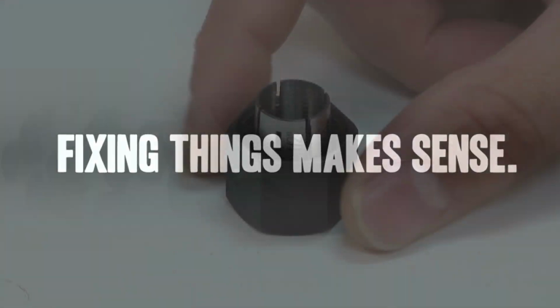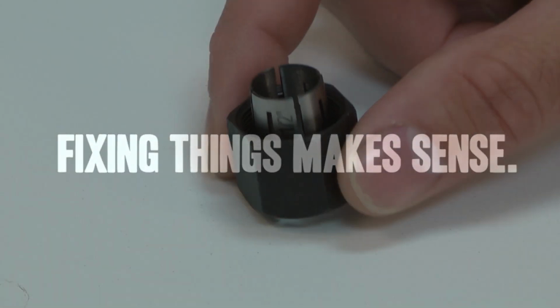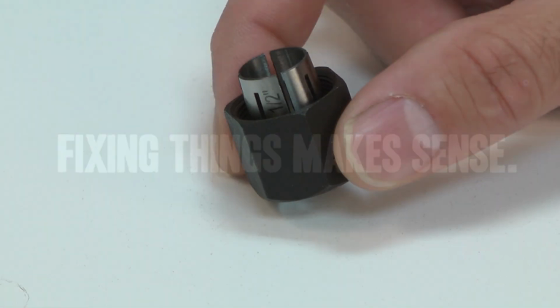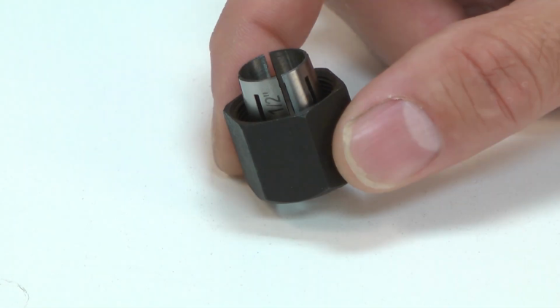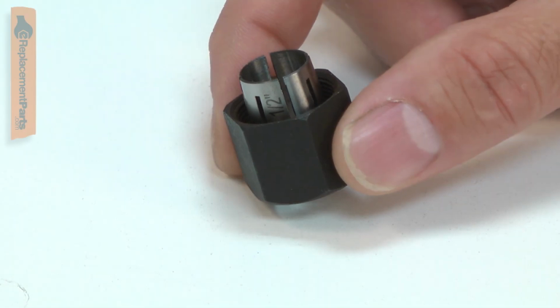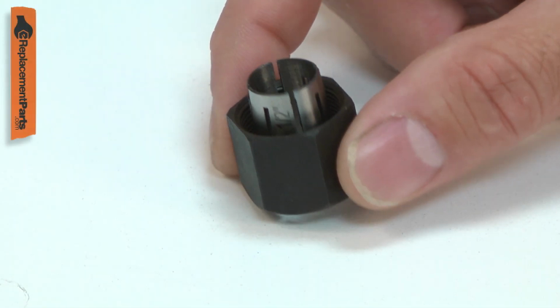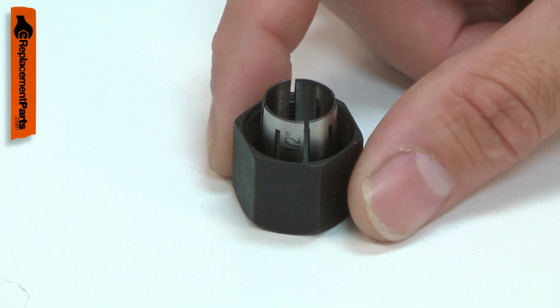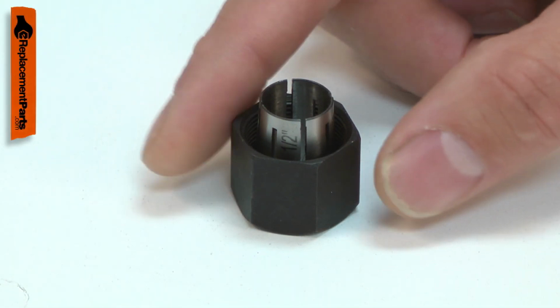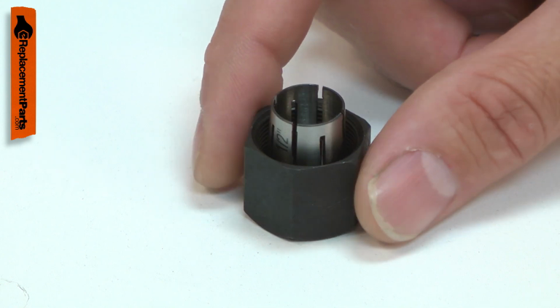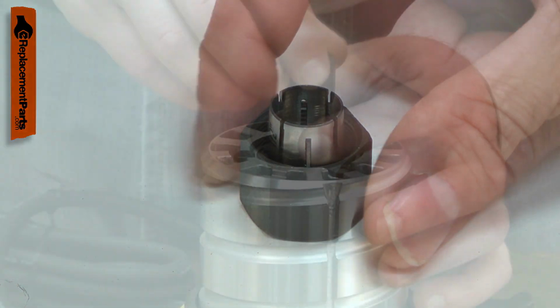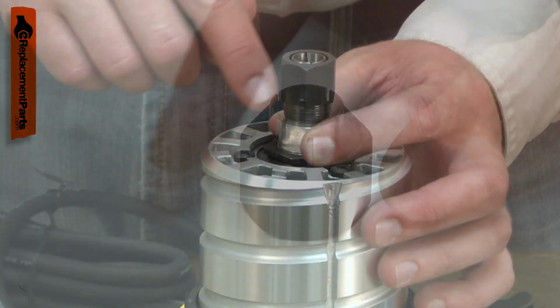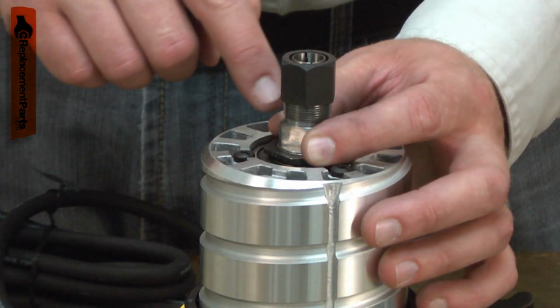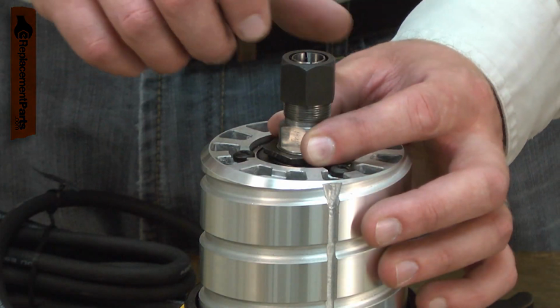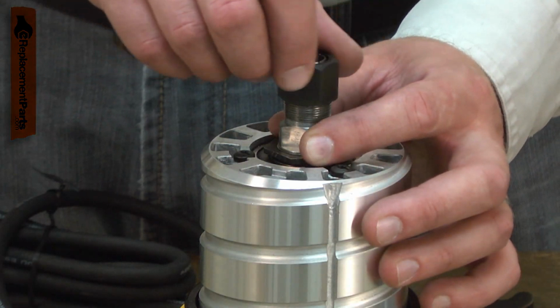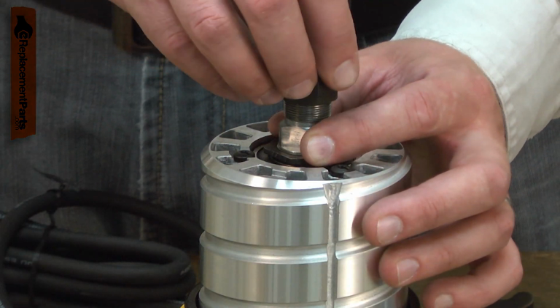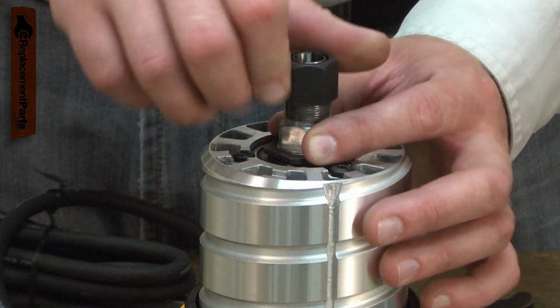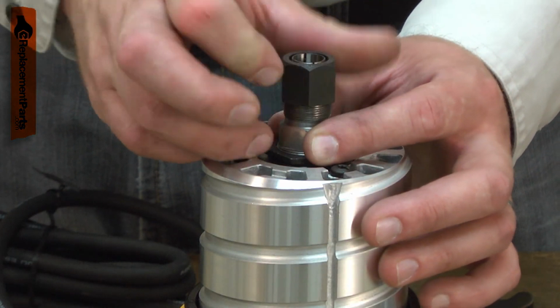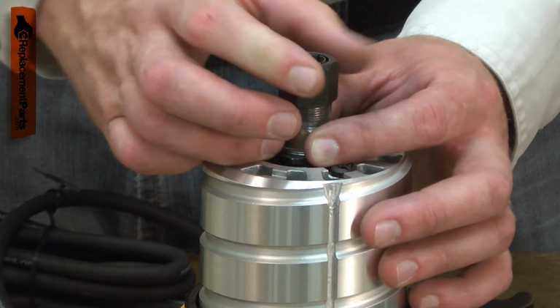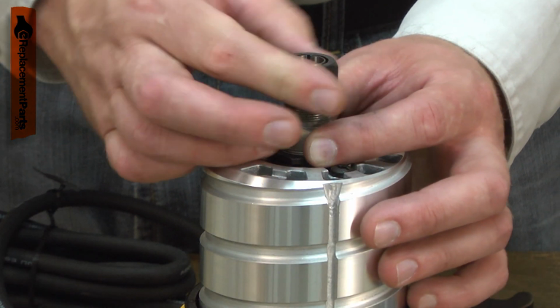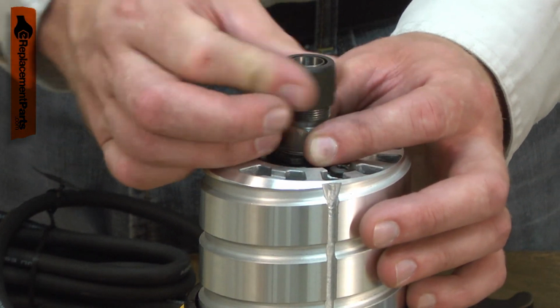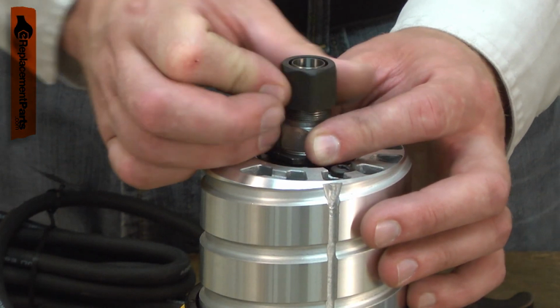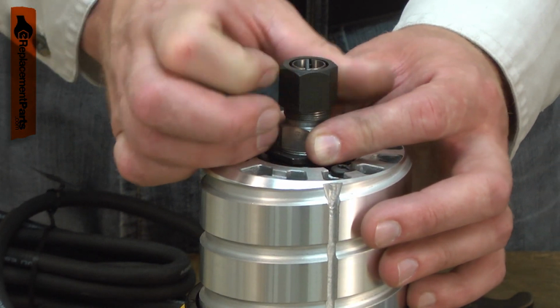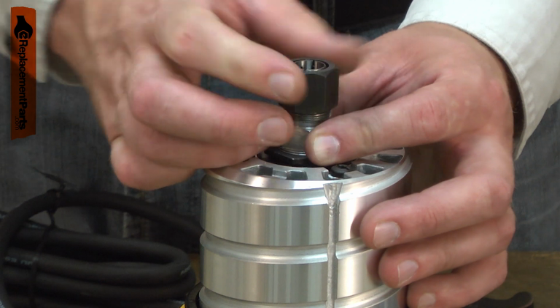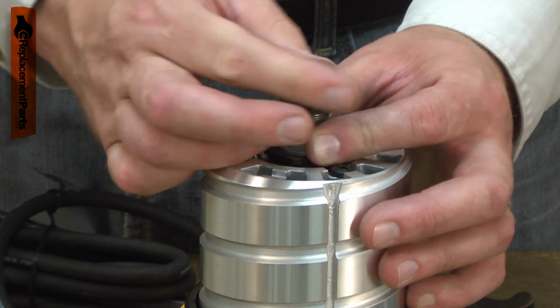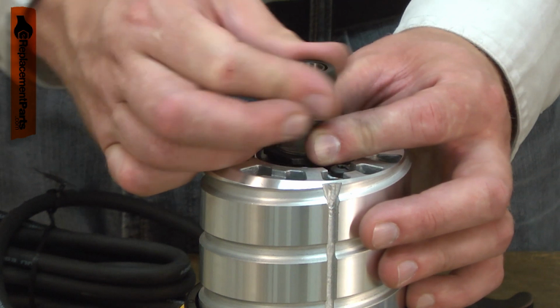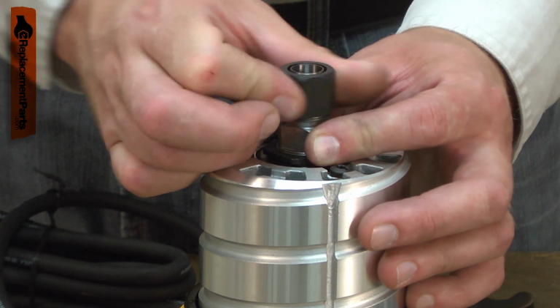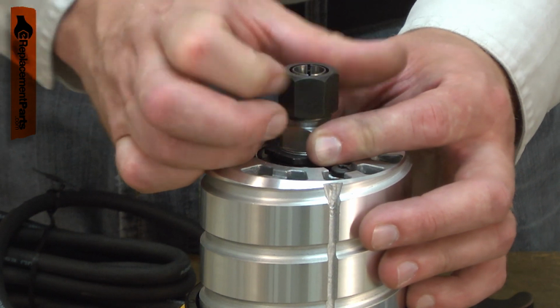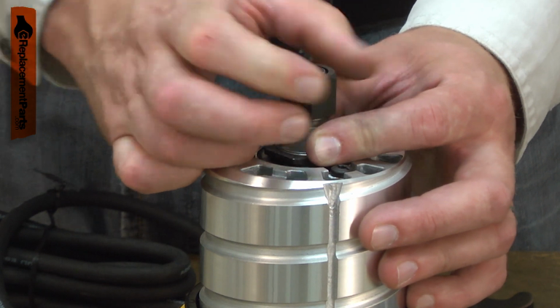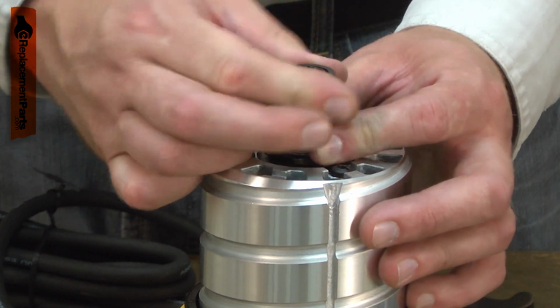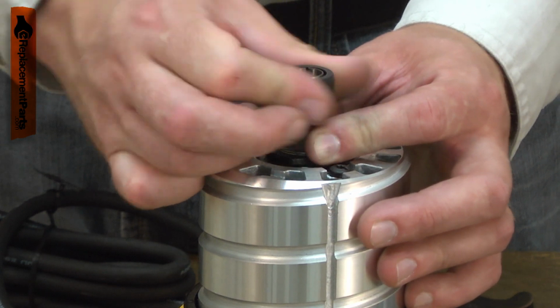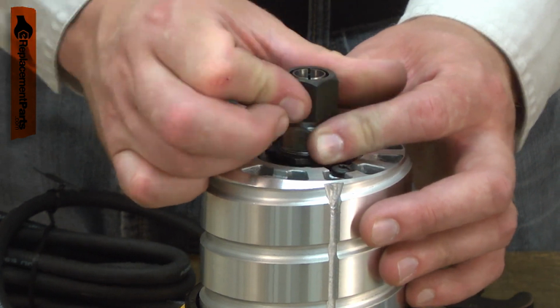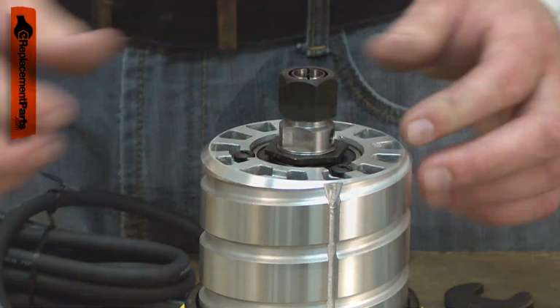The collet assembly consists of a half-inch collet and the collet nut. The collet is a type of chuck that holds the router bit in your router. As the nut pulls the collet into the shaft, the taper squeezes the collet tightly around the router bit.